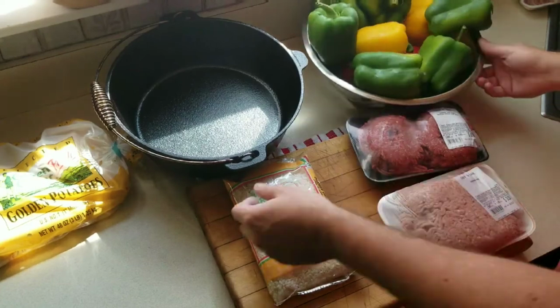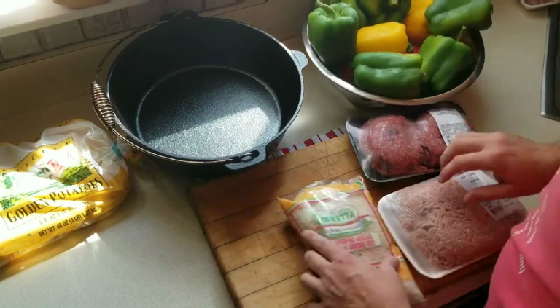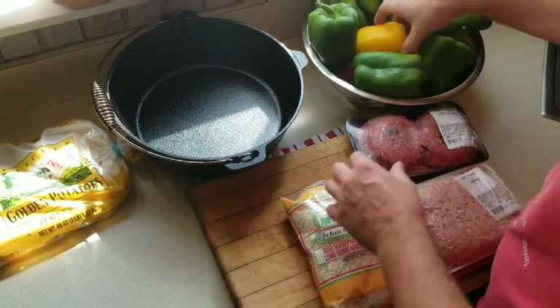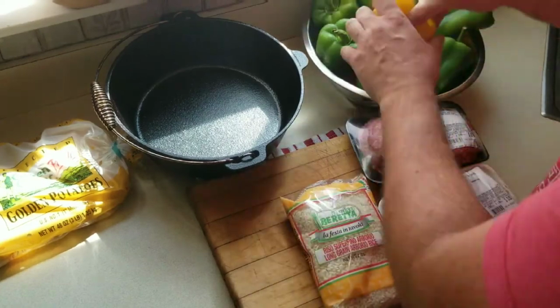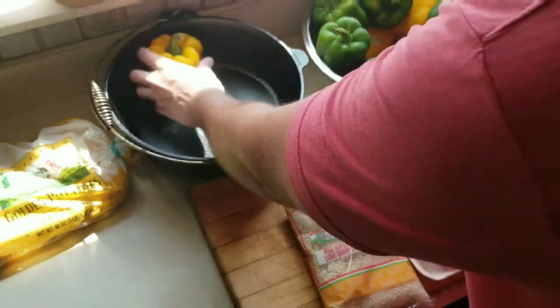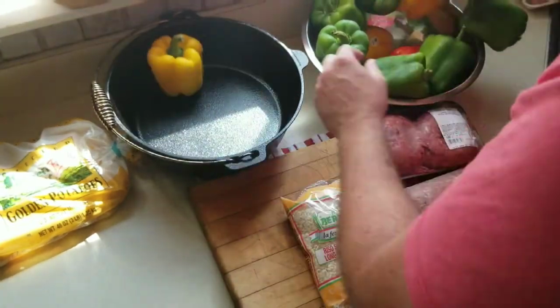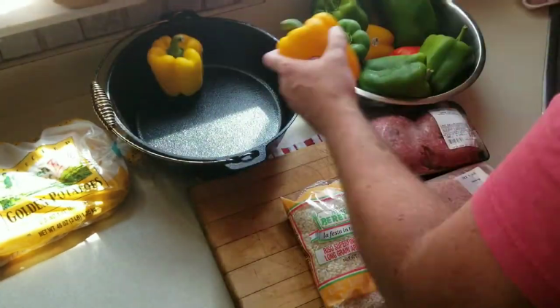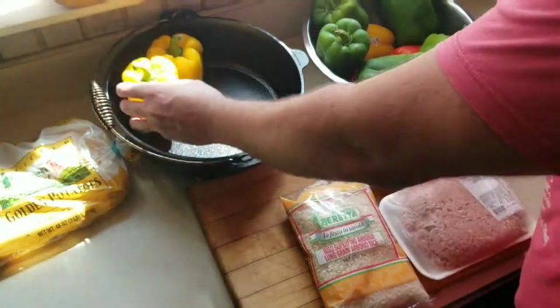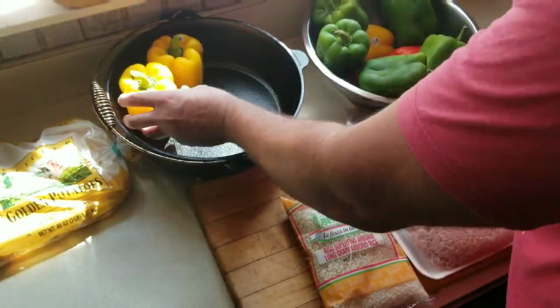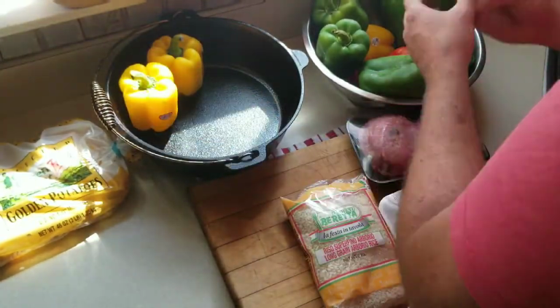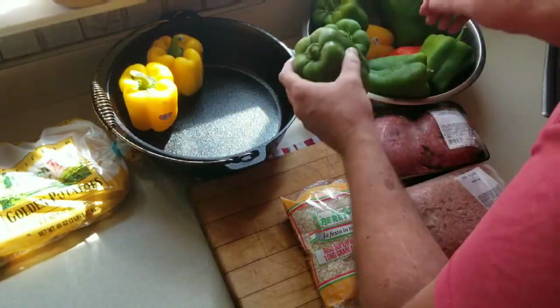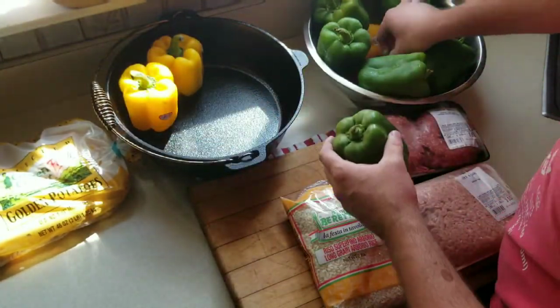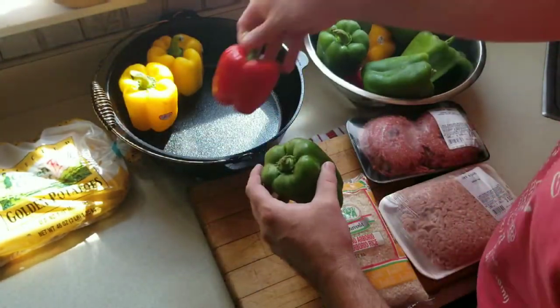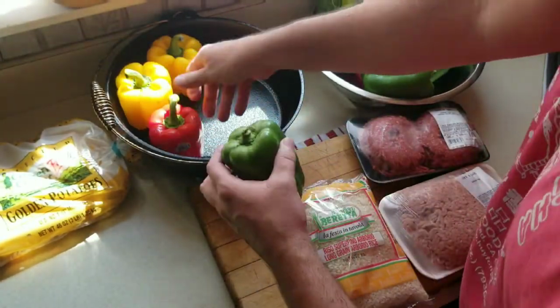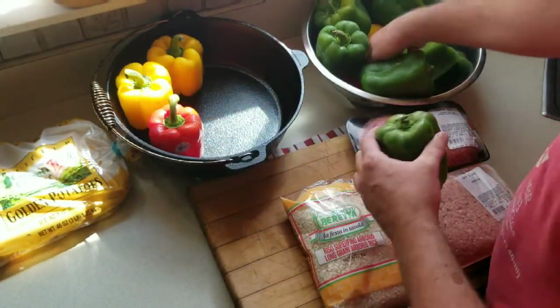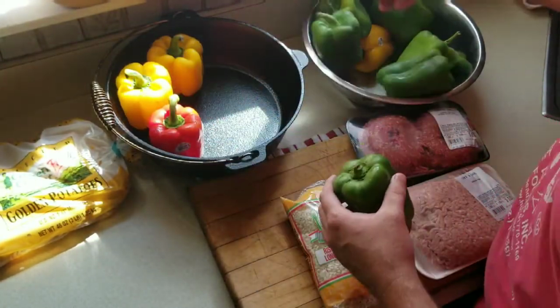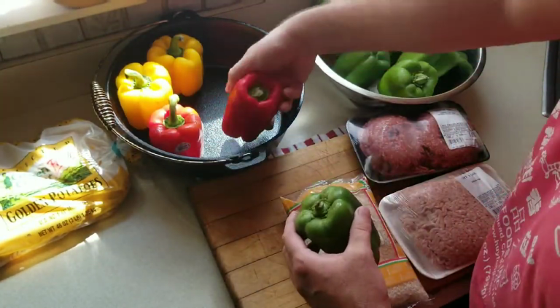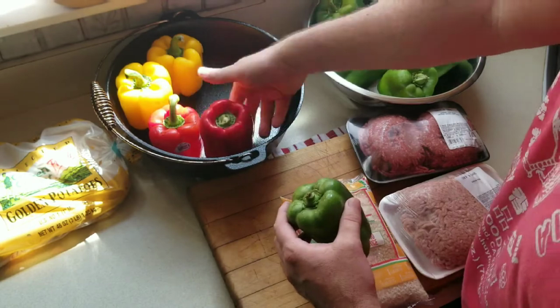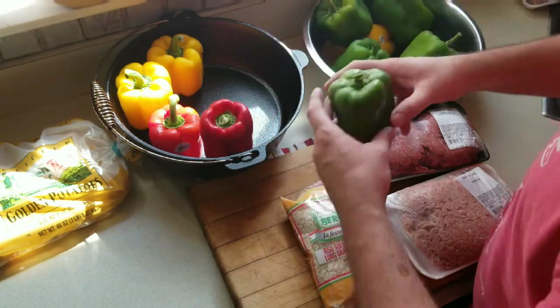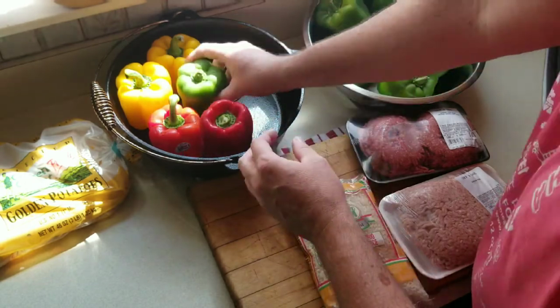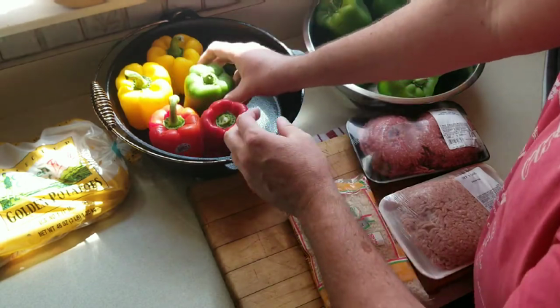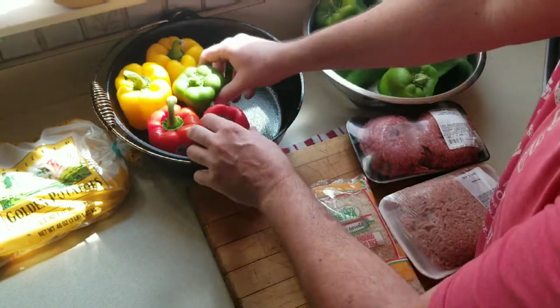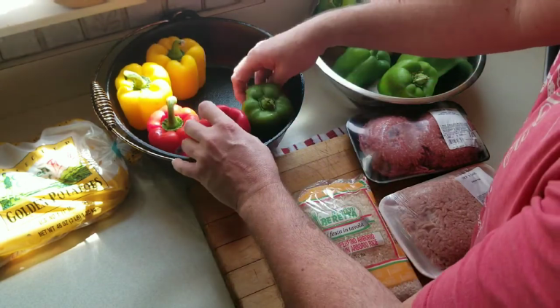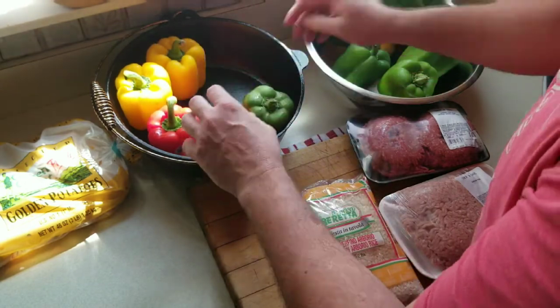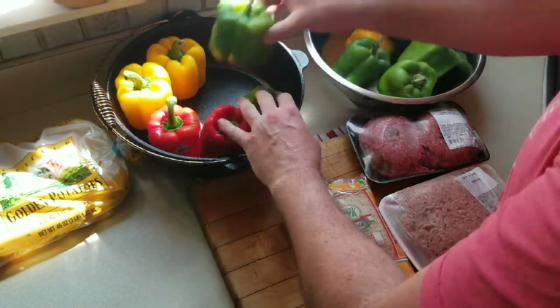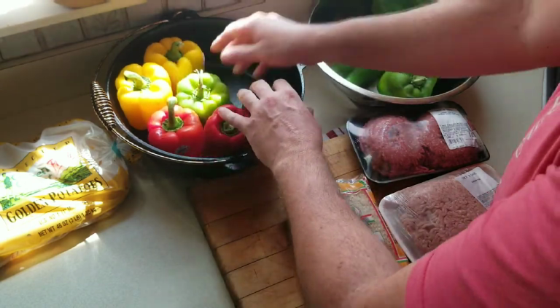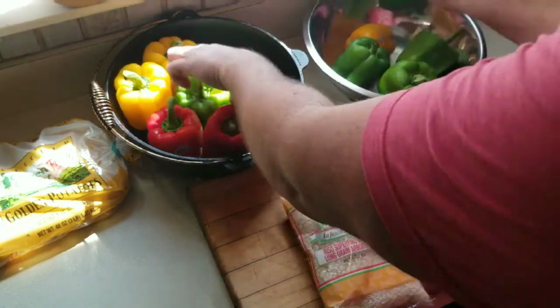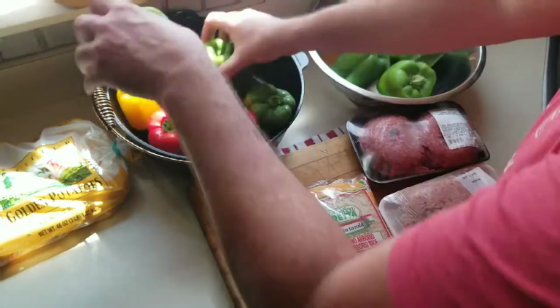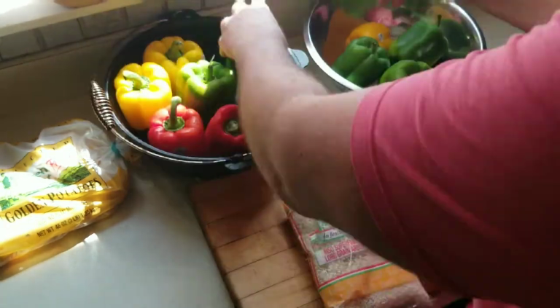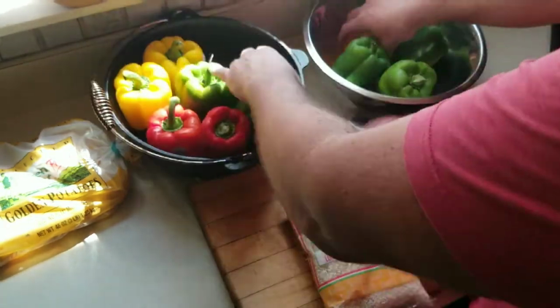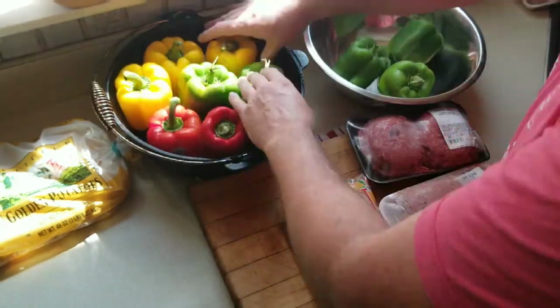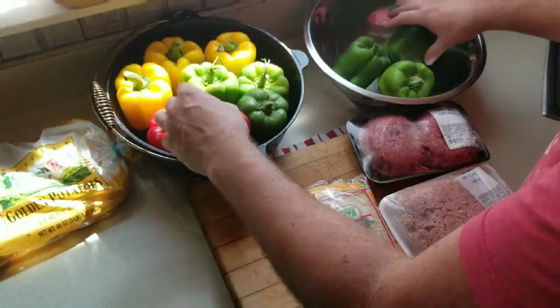Okay guys, back at it again today, making one of my favorite summertime dishes: stuffed bell peppers, or Pugnana Paprika.